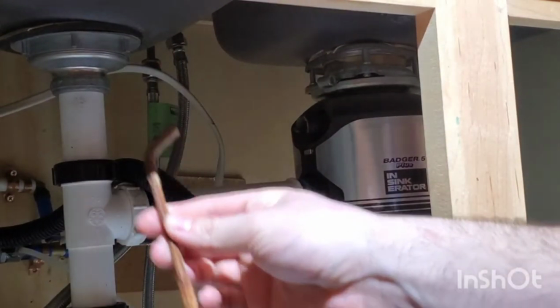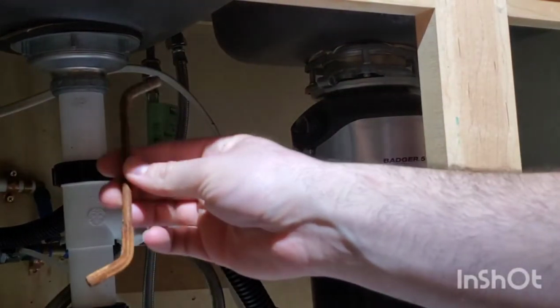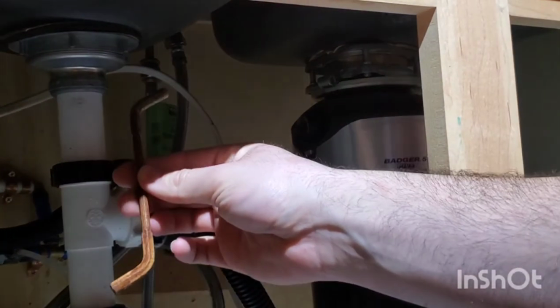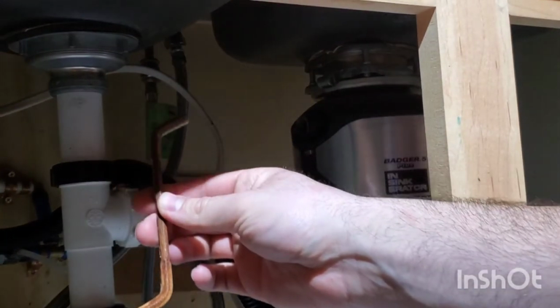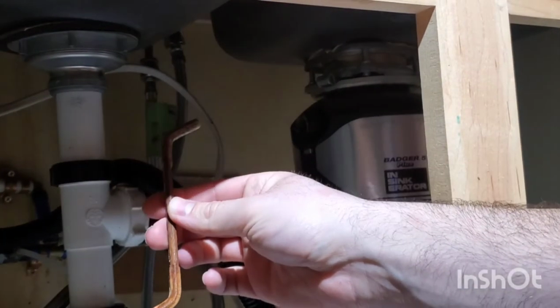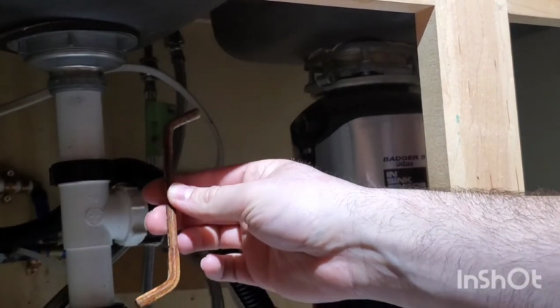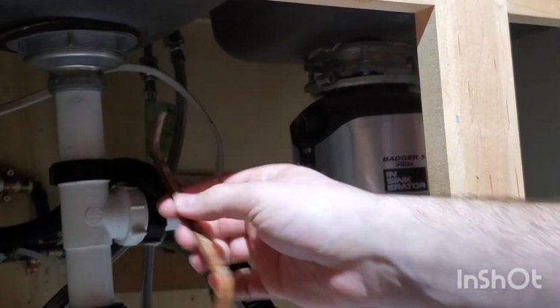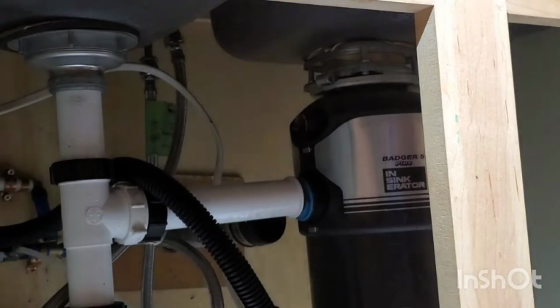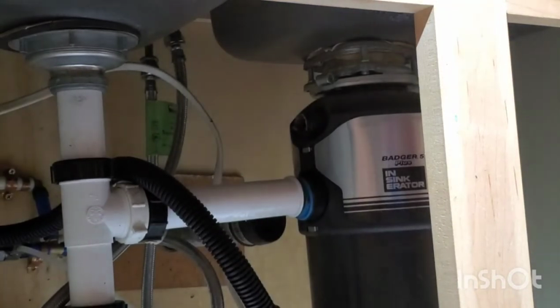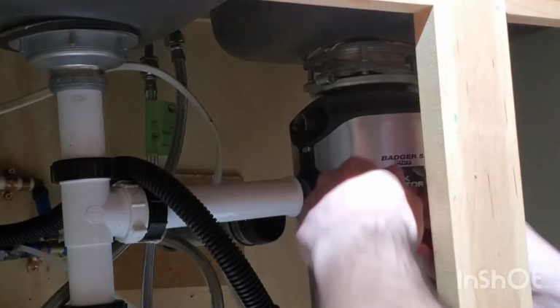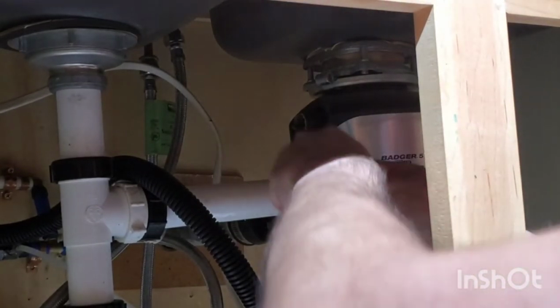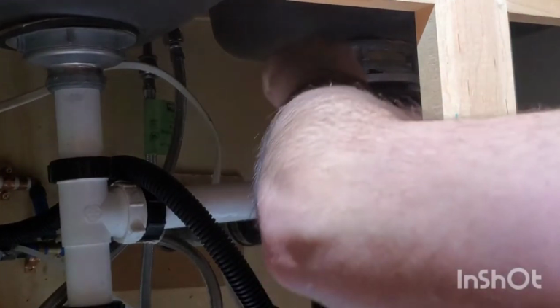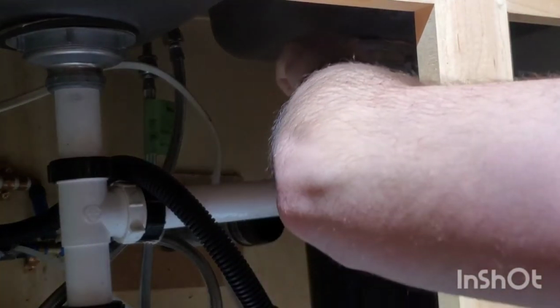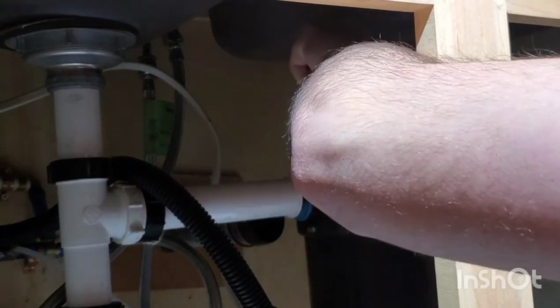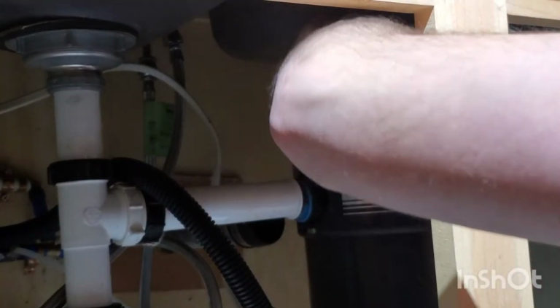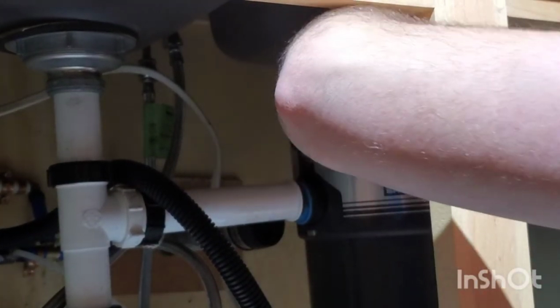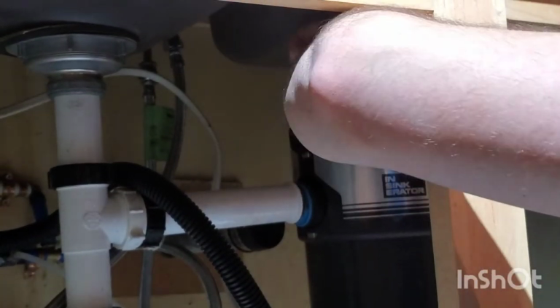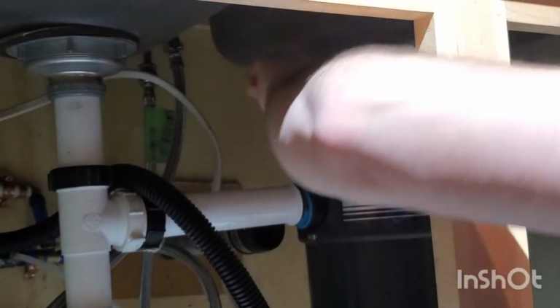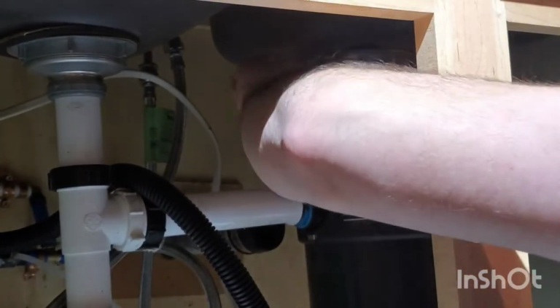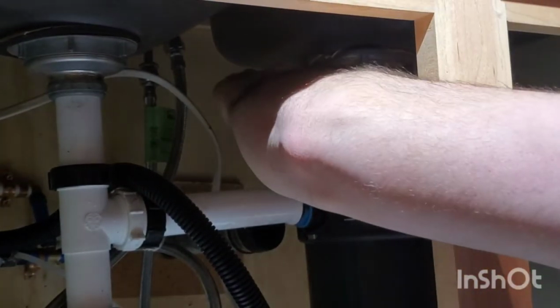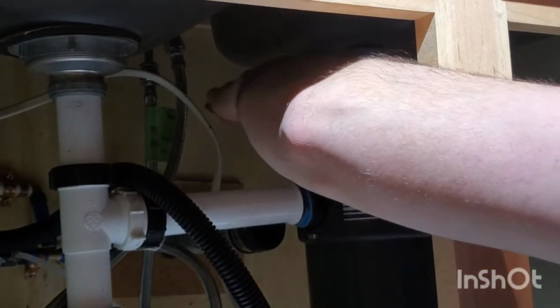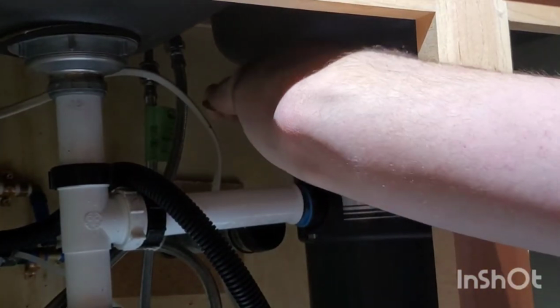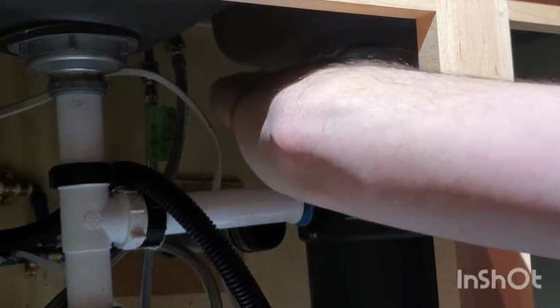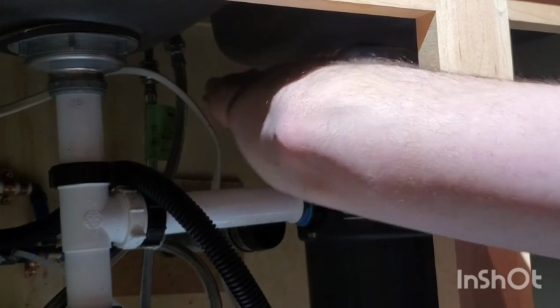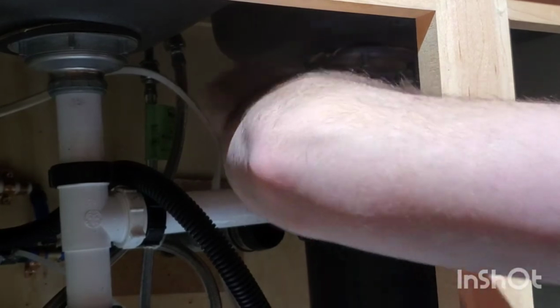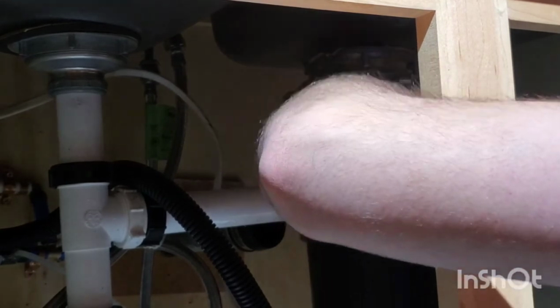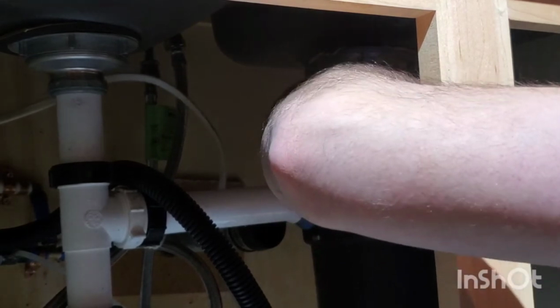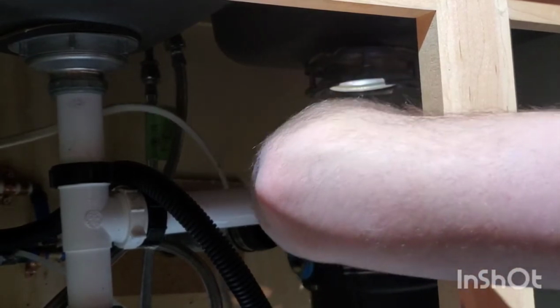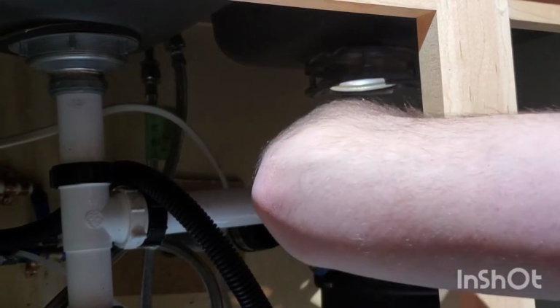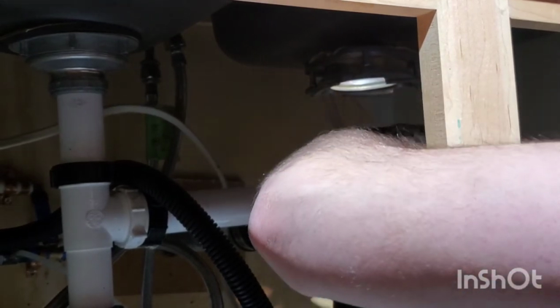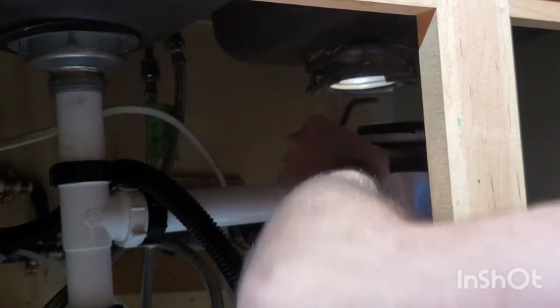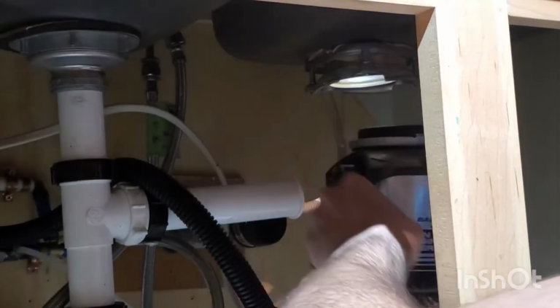This is the tool you use to put into the loop of the flange, and then you twist to loosen it. Put one hand under the disposal because the weight will come down when you're twisting.